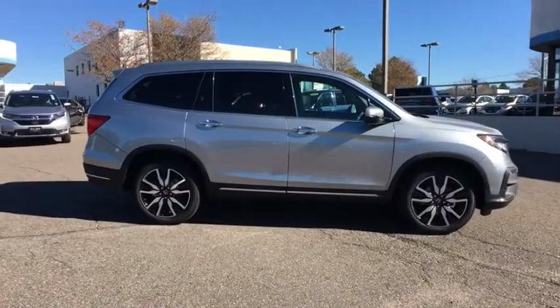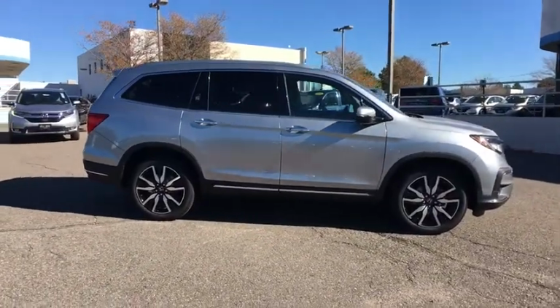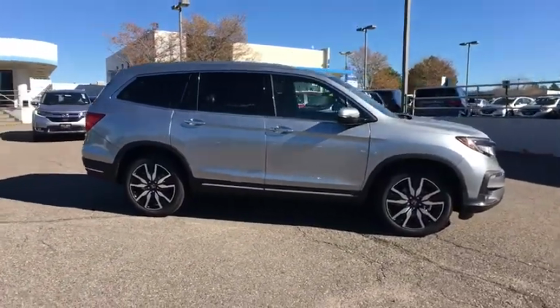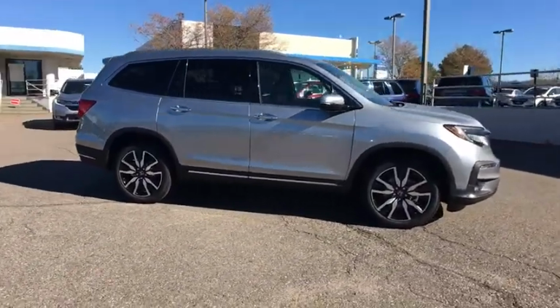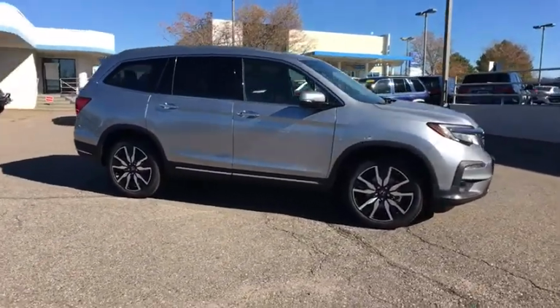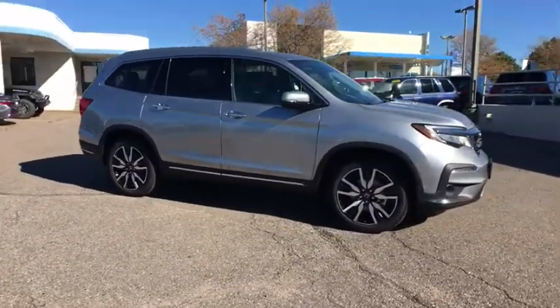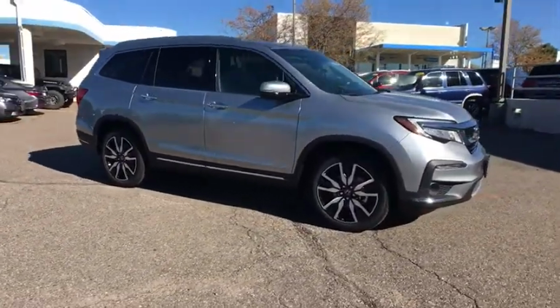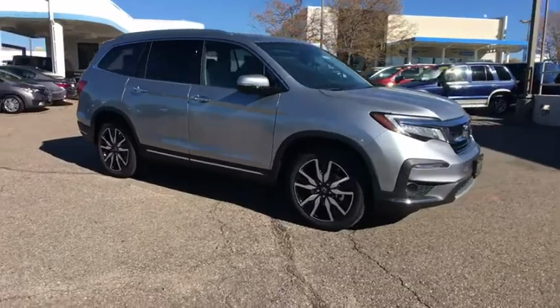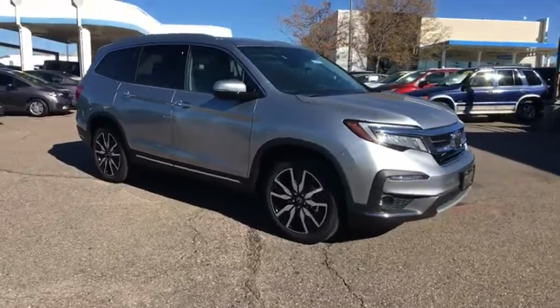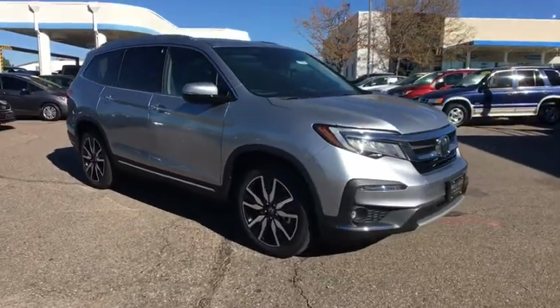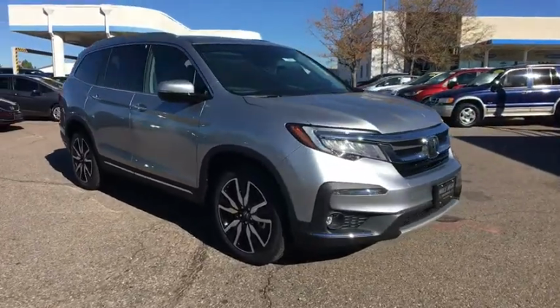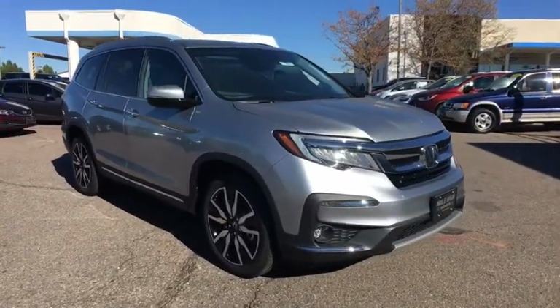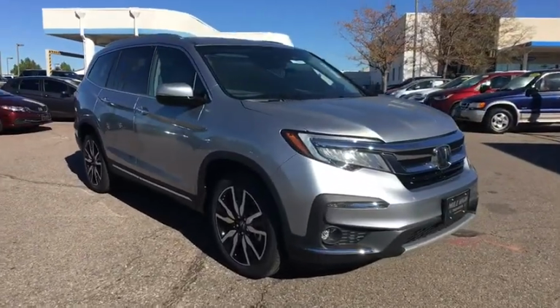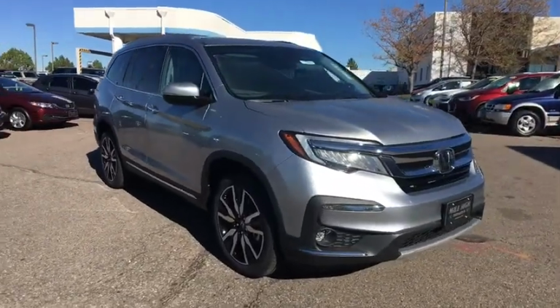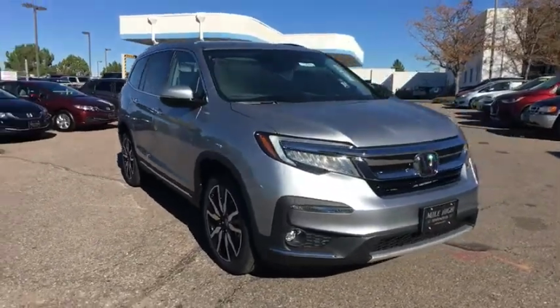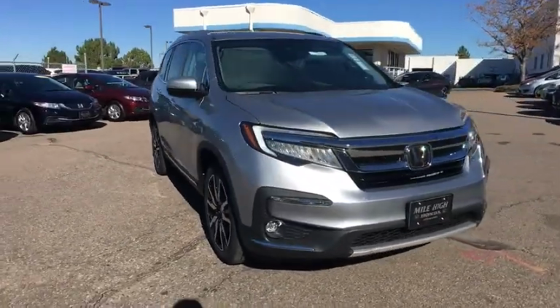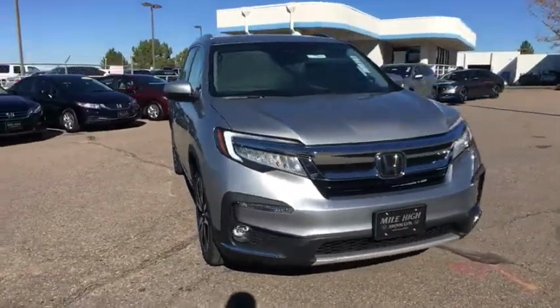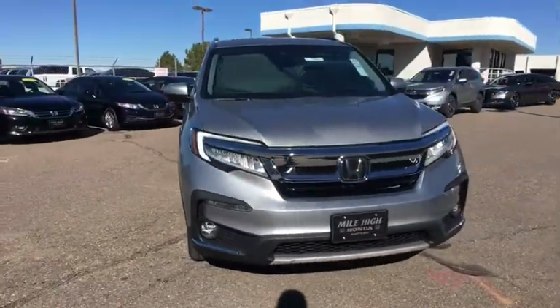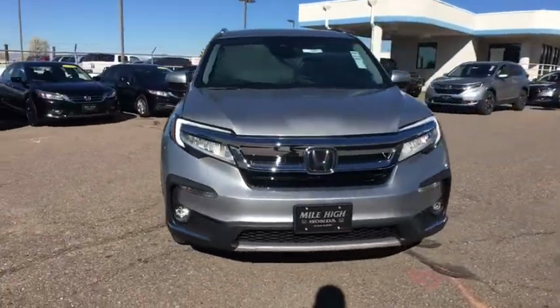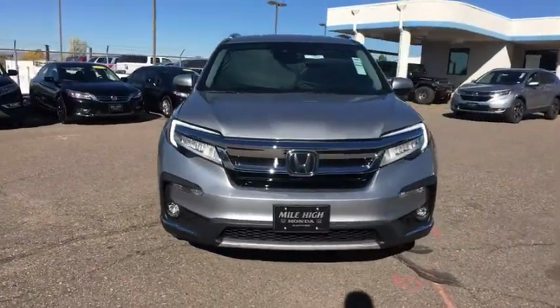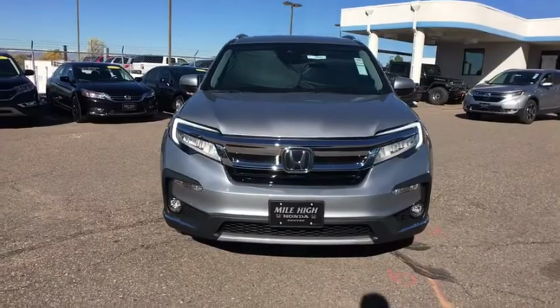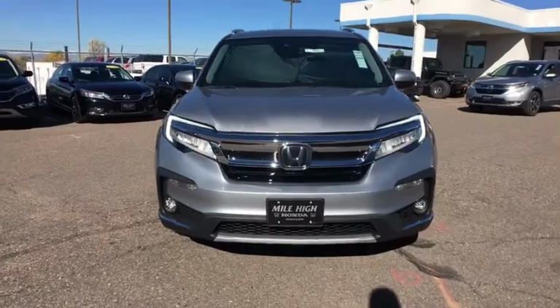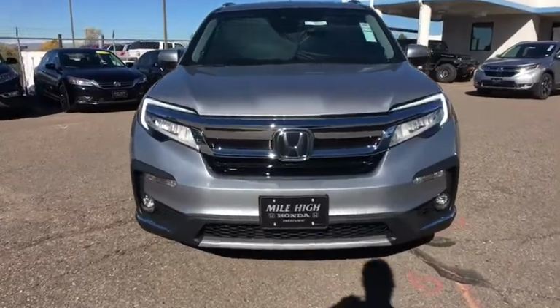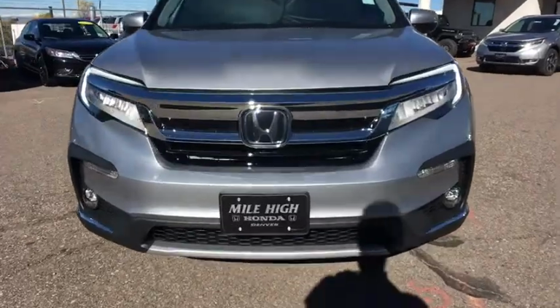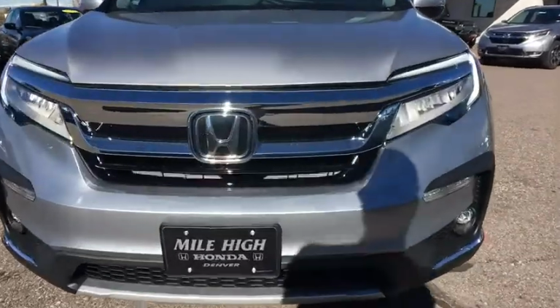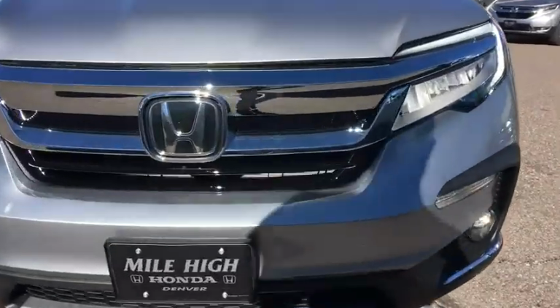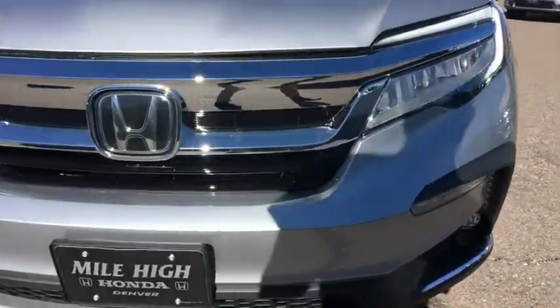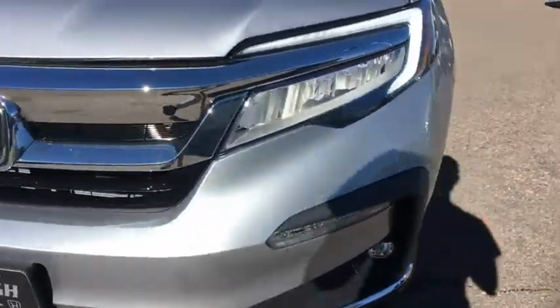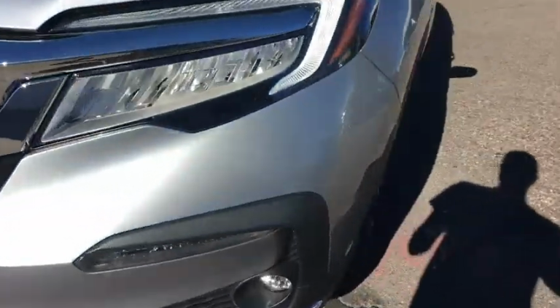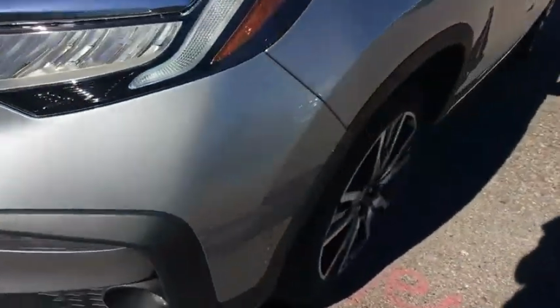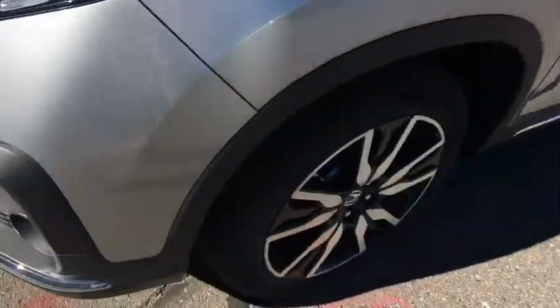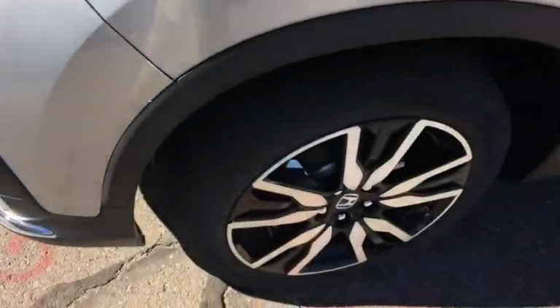Backup camera, navigation system, all-wheel drive, steering wheel audio controls, leather wrapped steering wheel, Bluetooth, adjustable steering wheel, power steering, cruise control, aluminum wheels, keyless start.